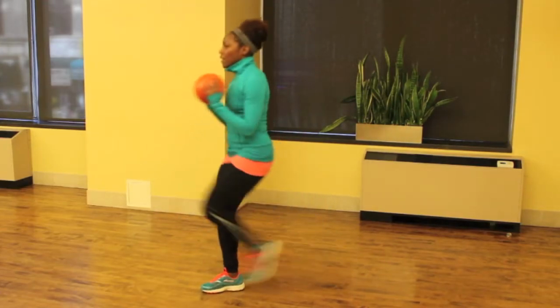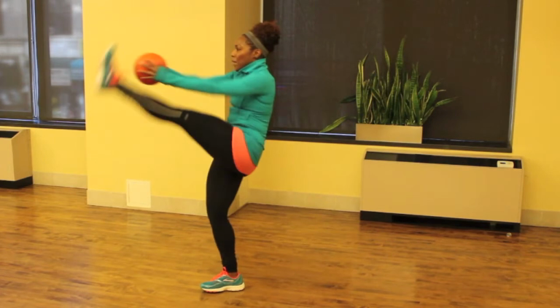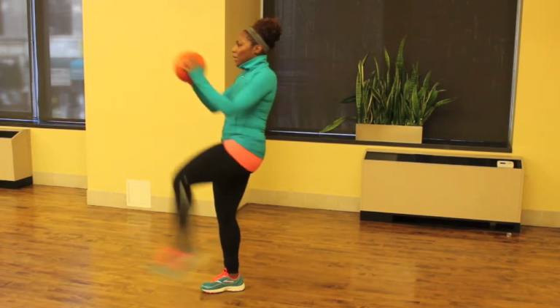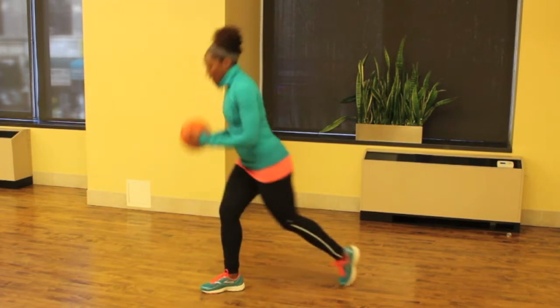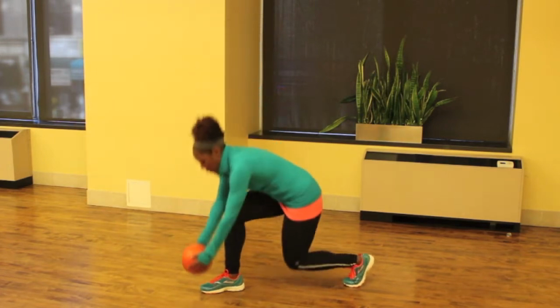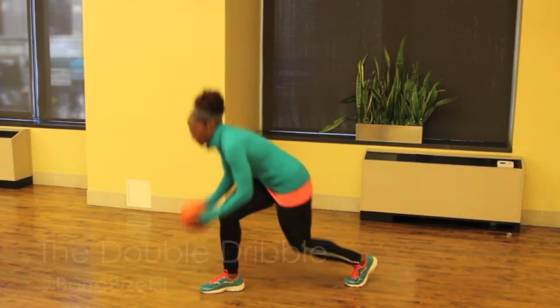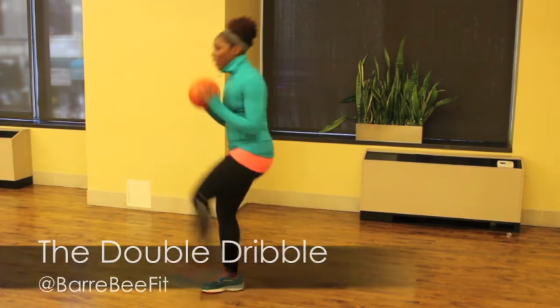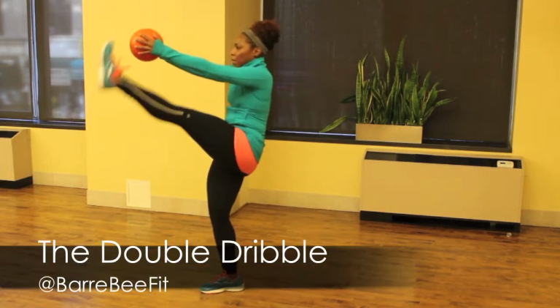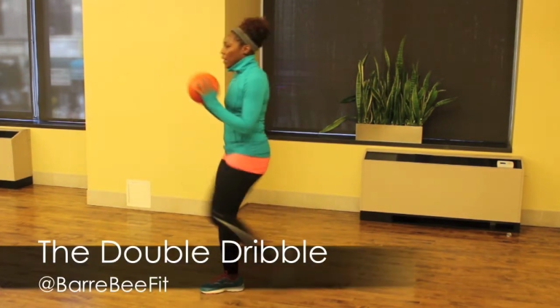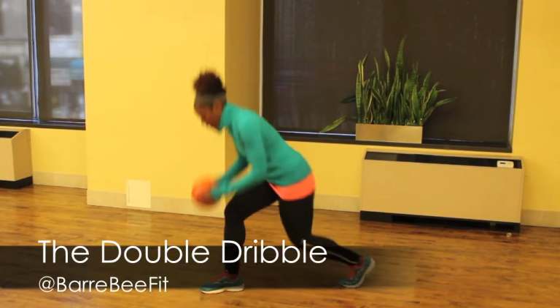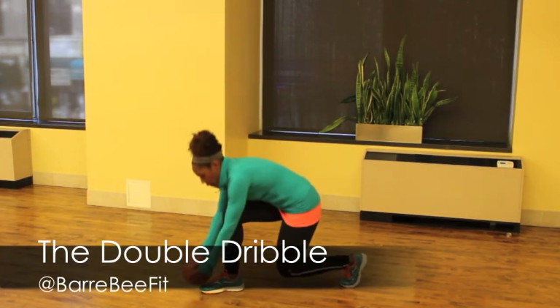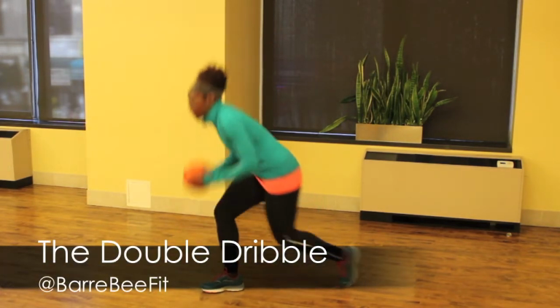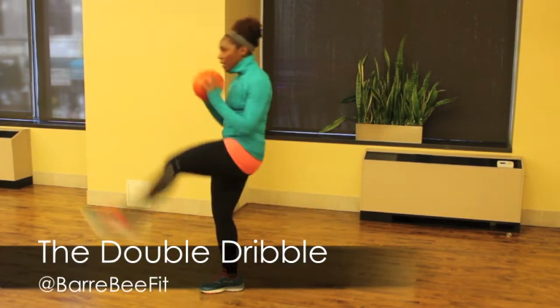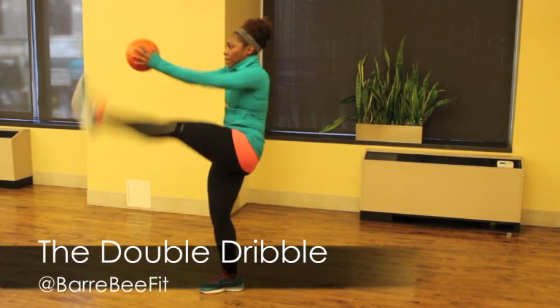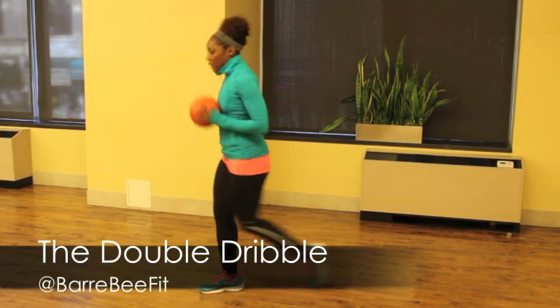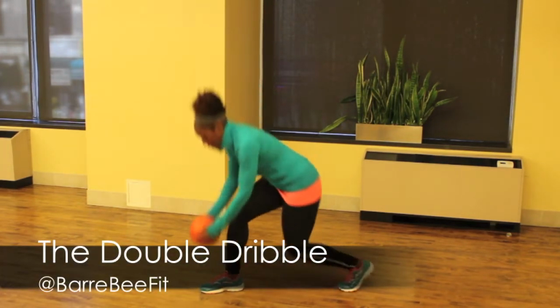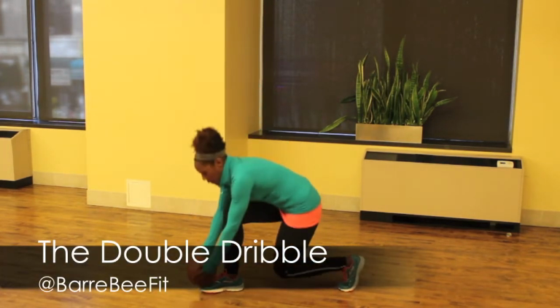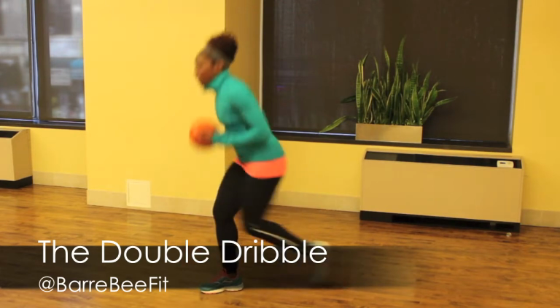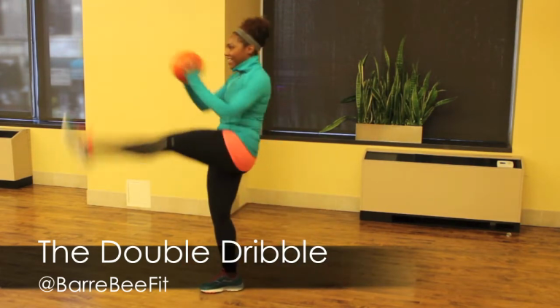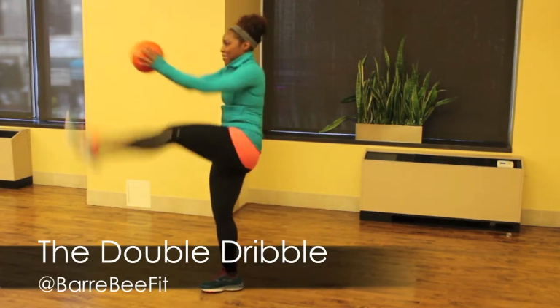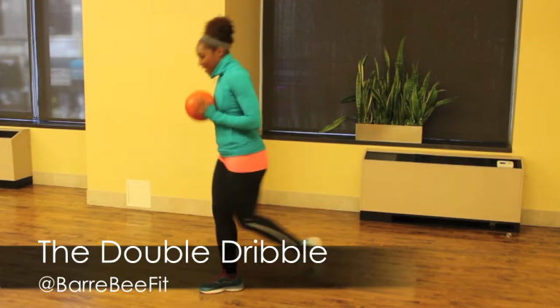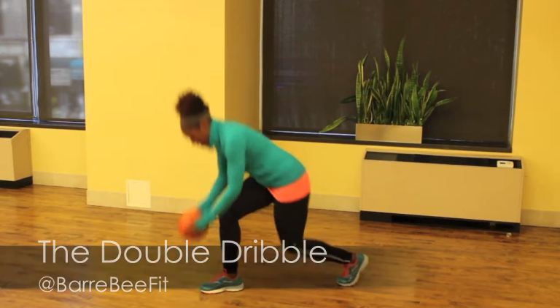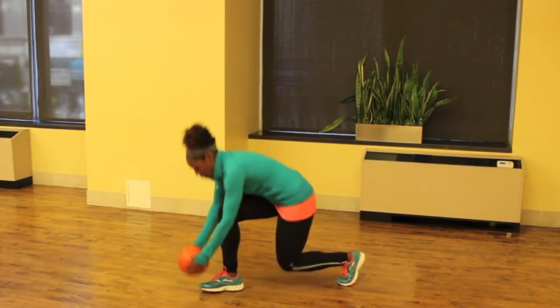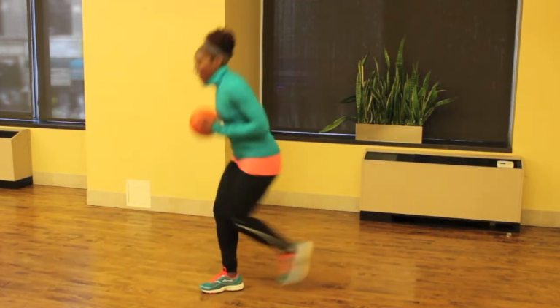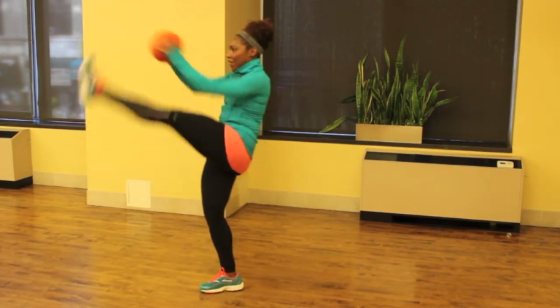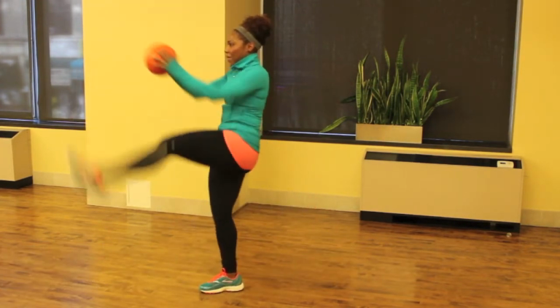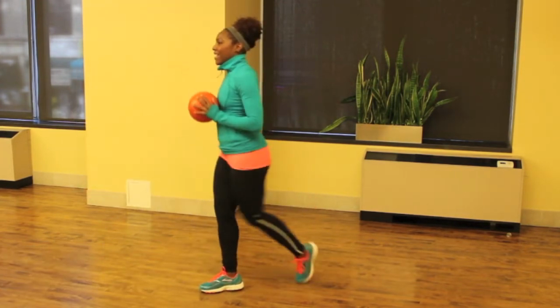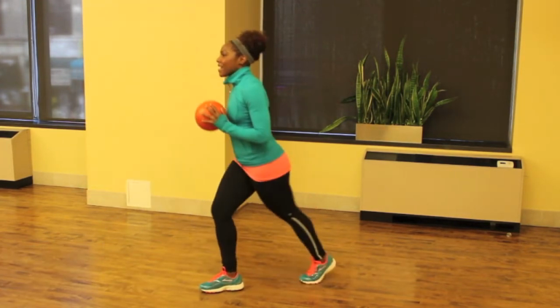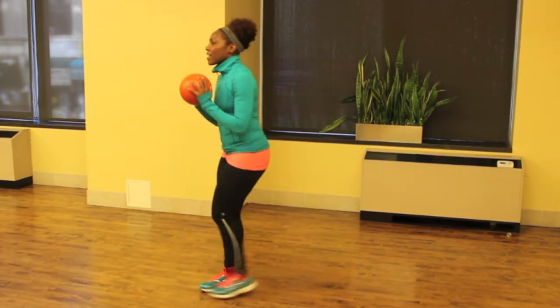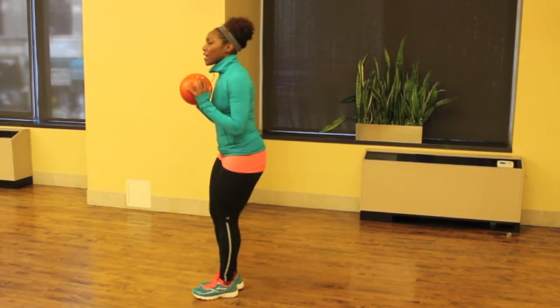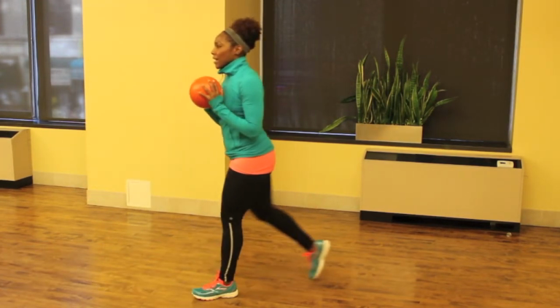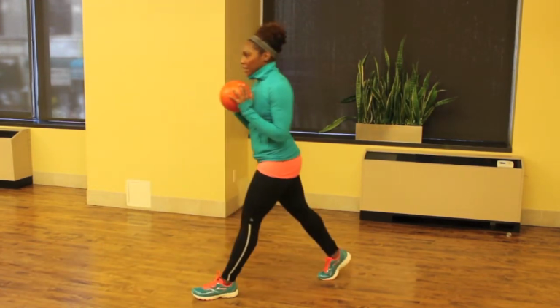This next move I learned from my fit girls over at Barbie Fit. It's called the double dribble. You're going to lunge backwards and then shoot your leg forward straight up into that strong kick, and then keep on that leg for 30 seconds, and then switch sides.